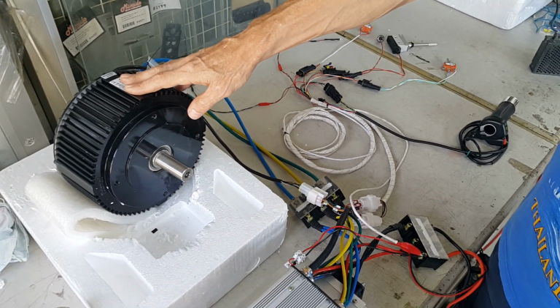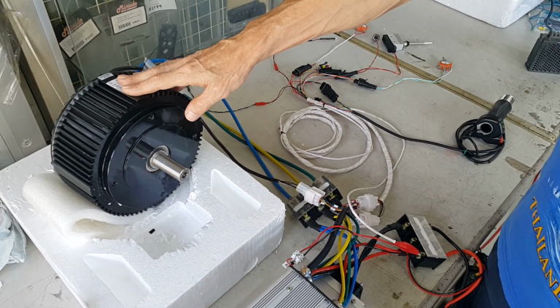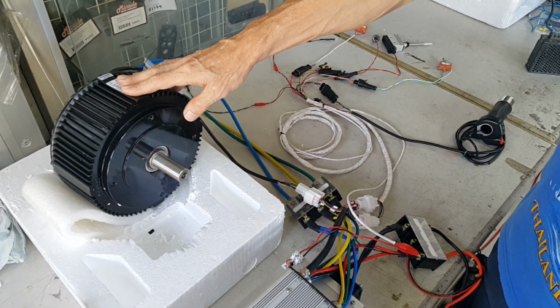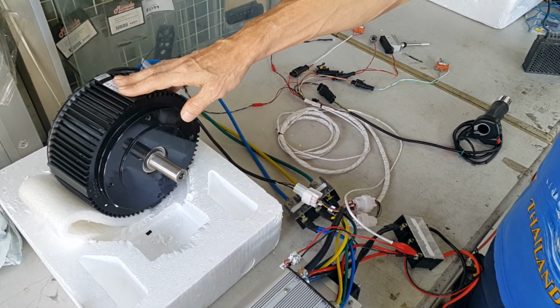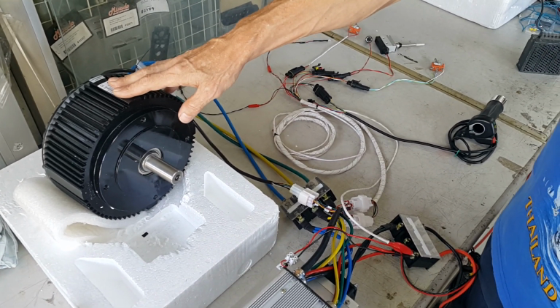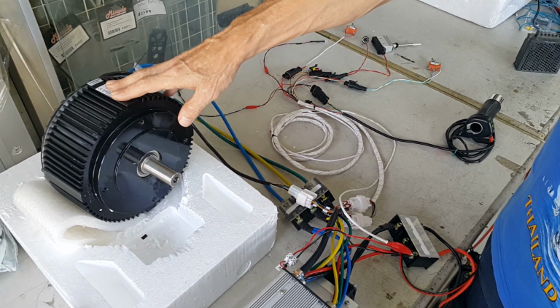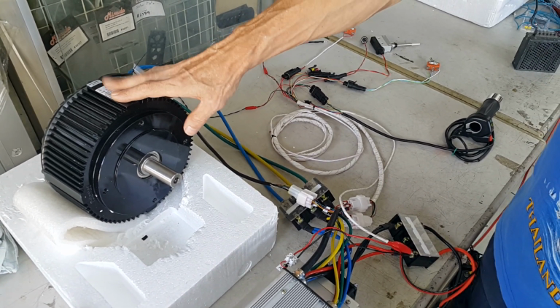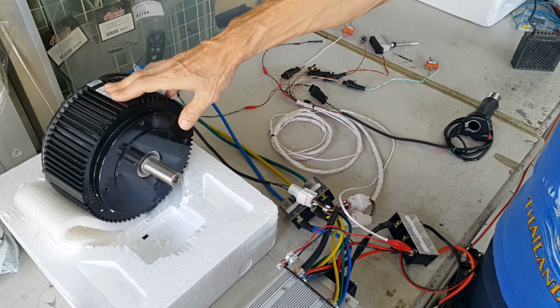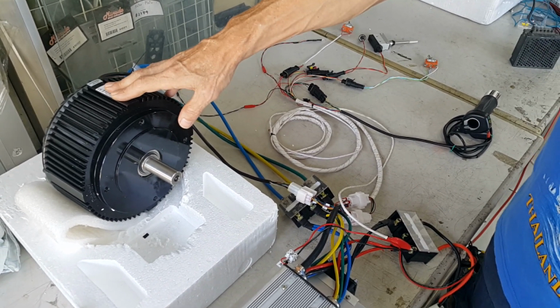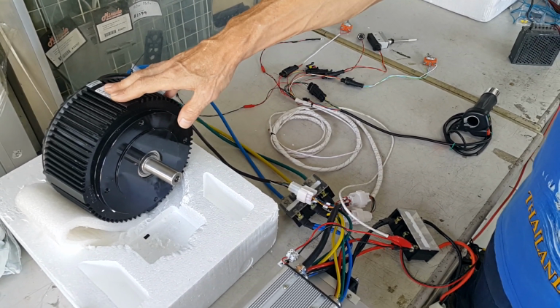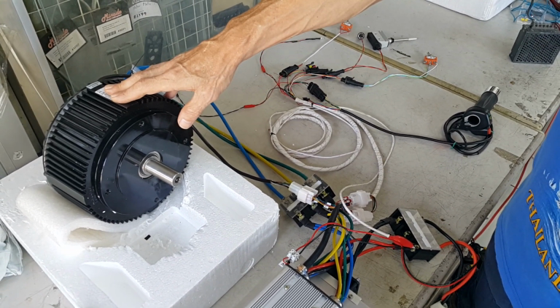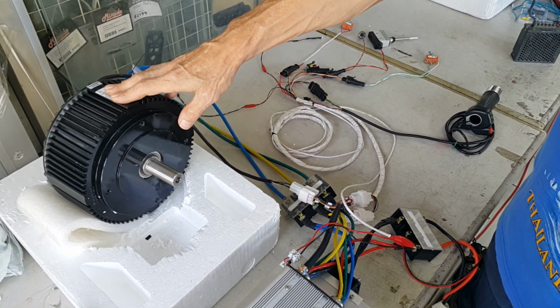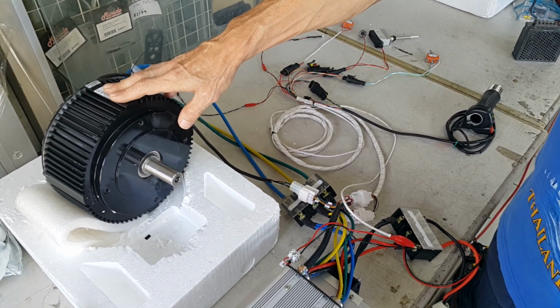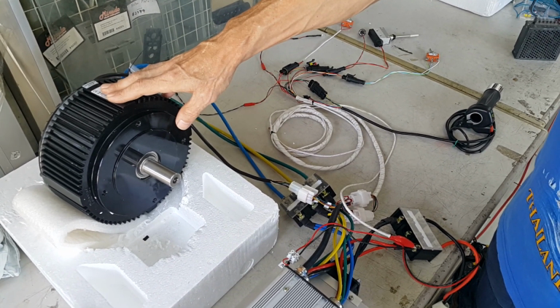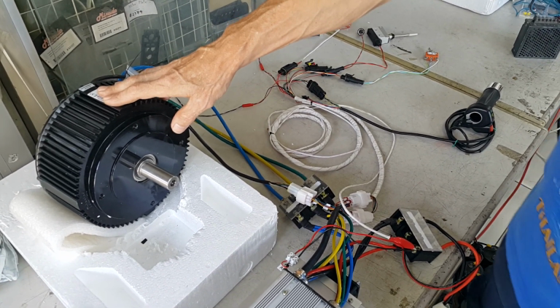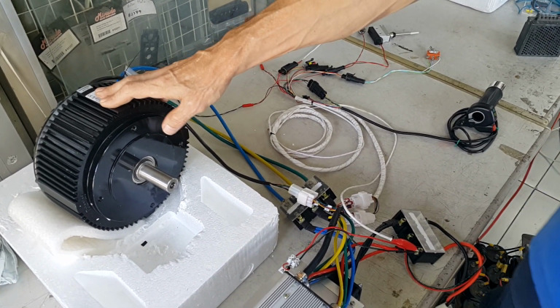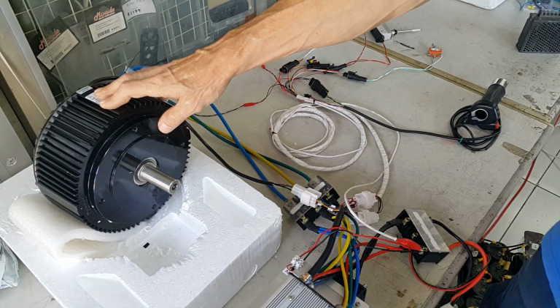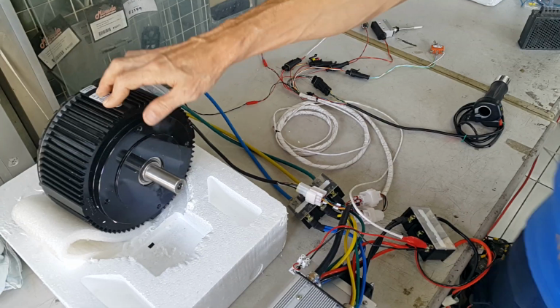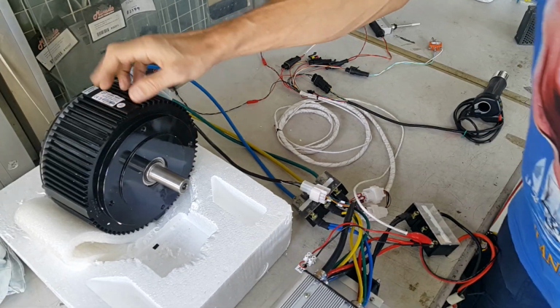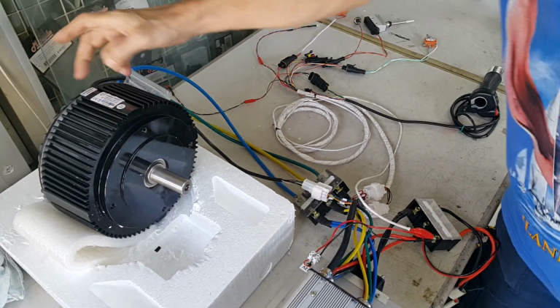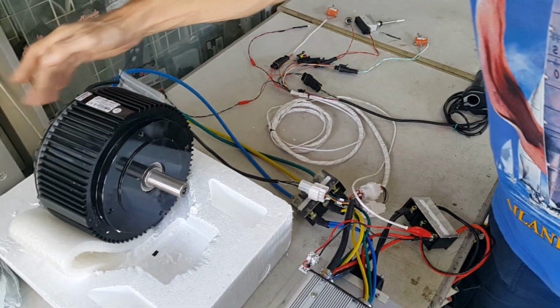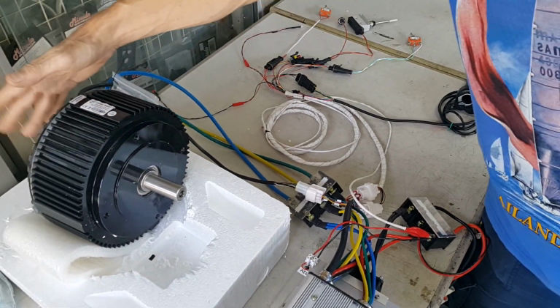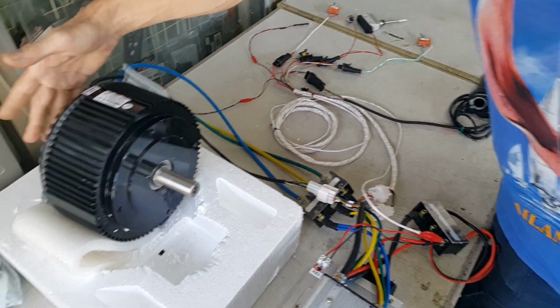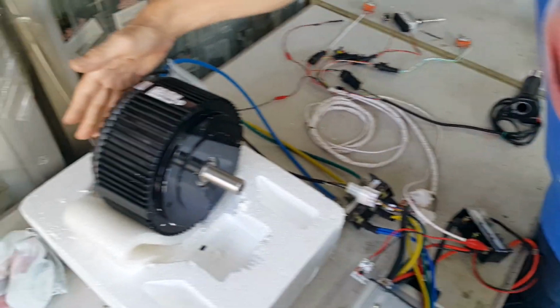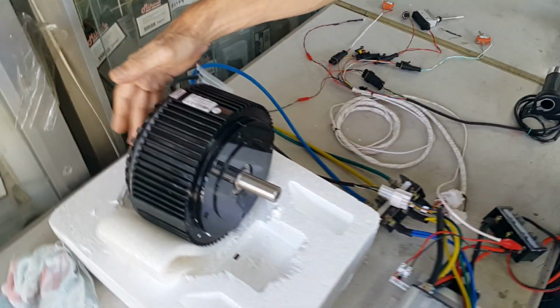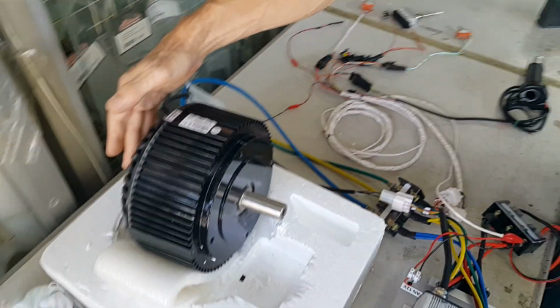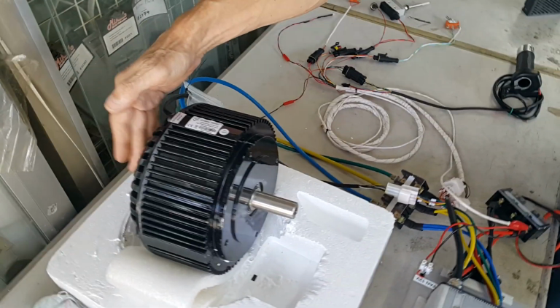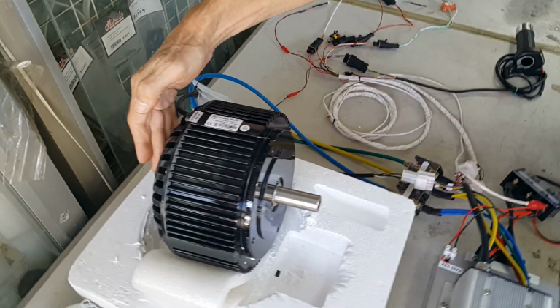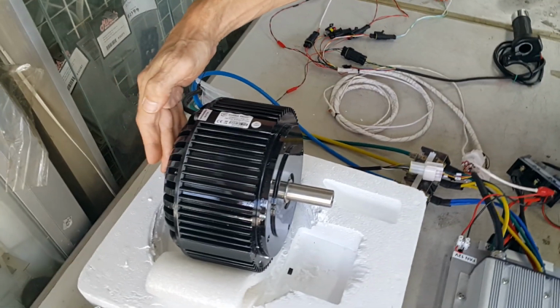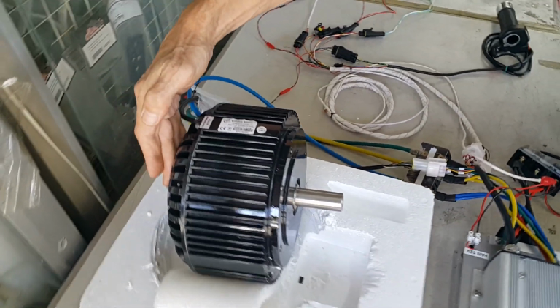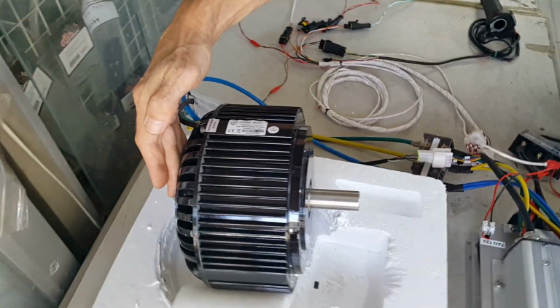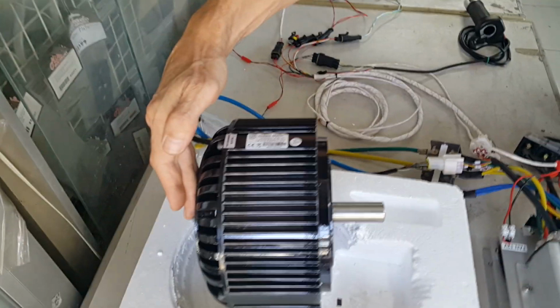It has 5000 watts. It is air cooled, so it has a vent at the back side running.